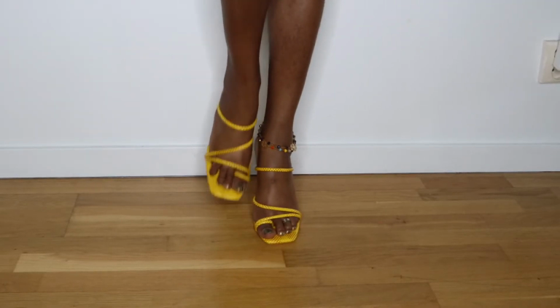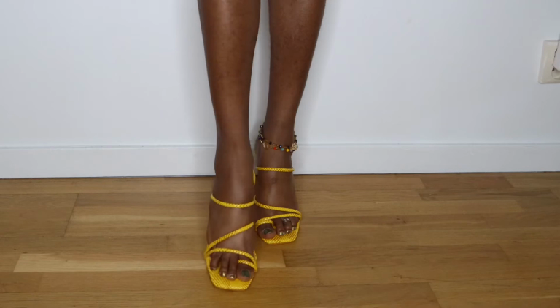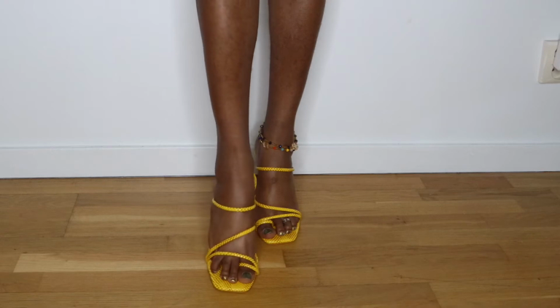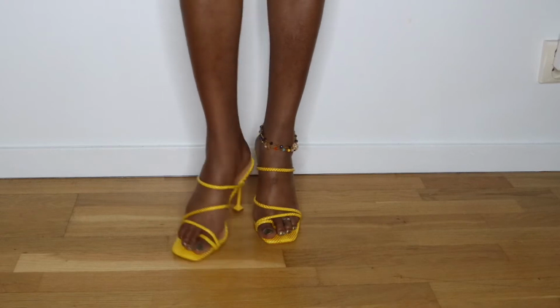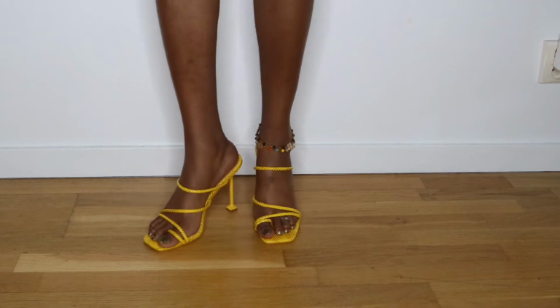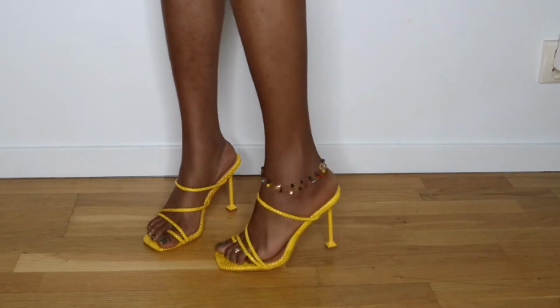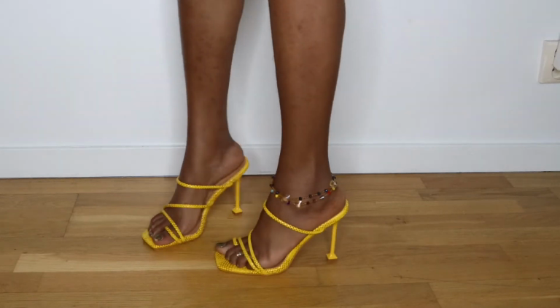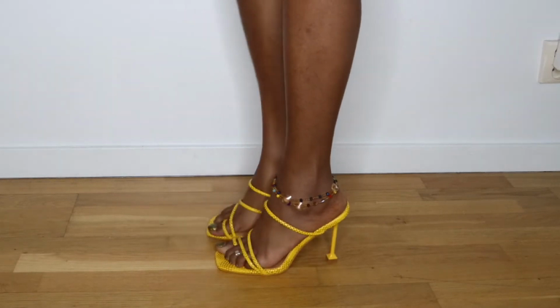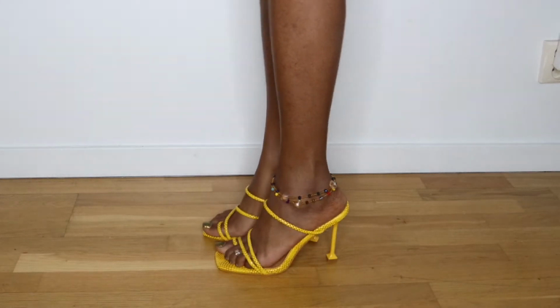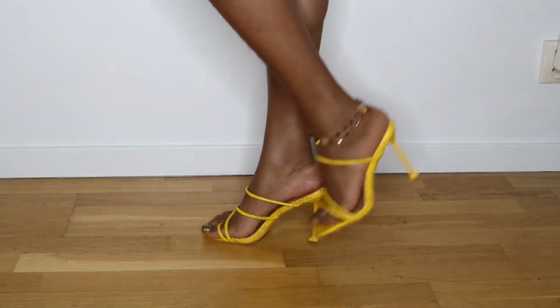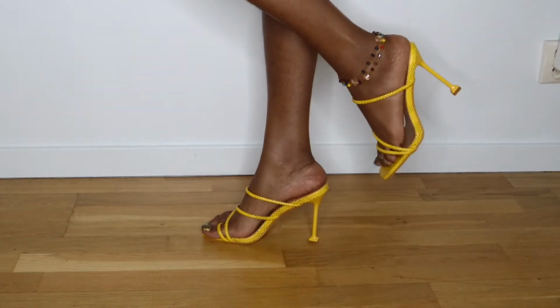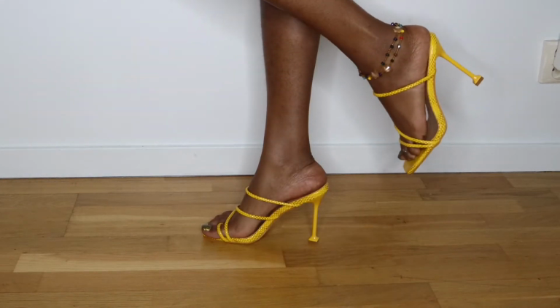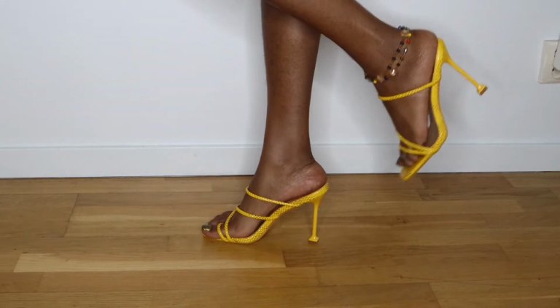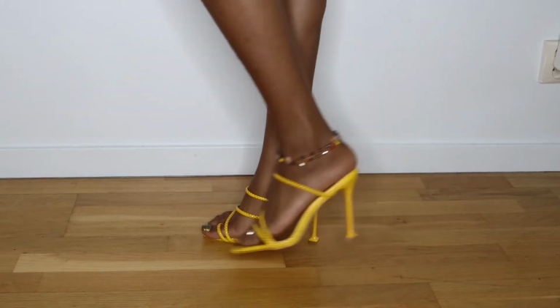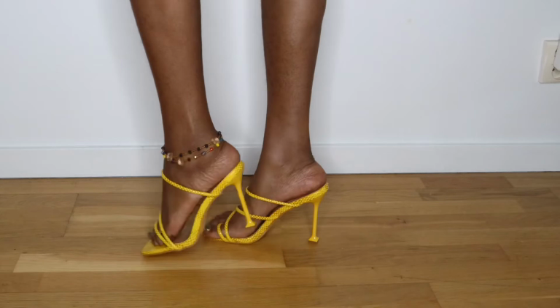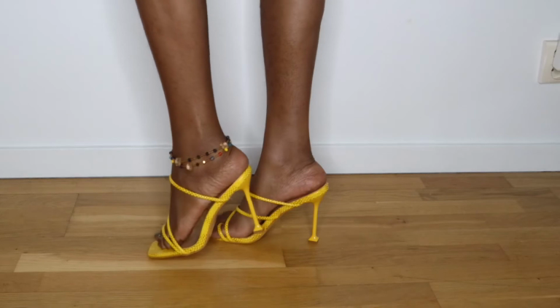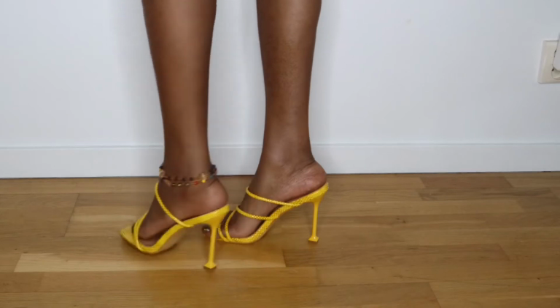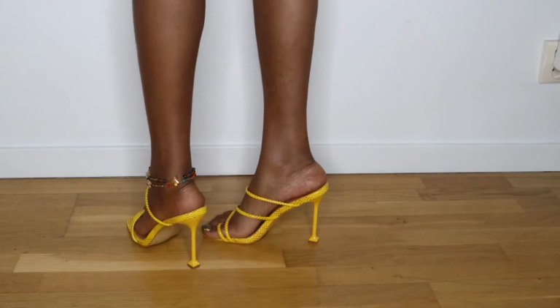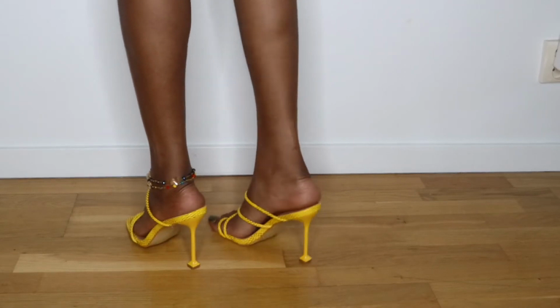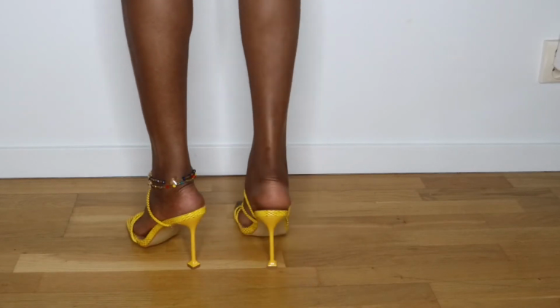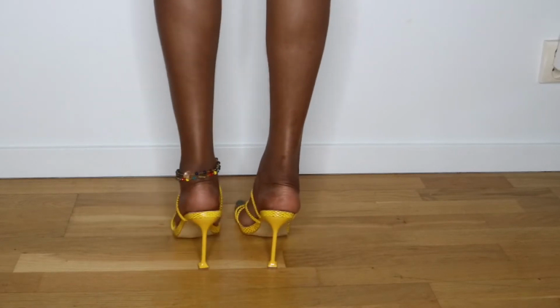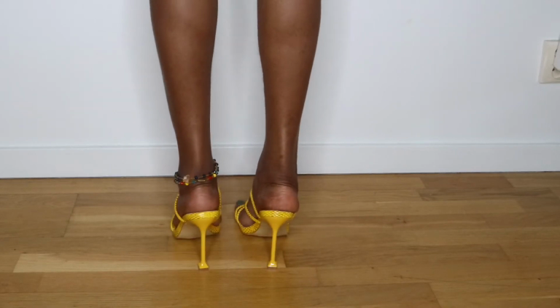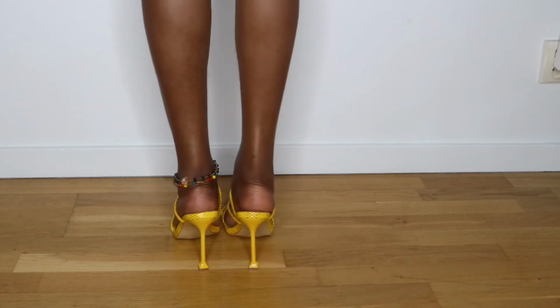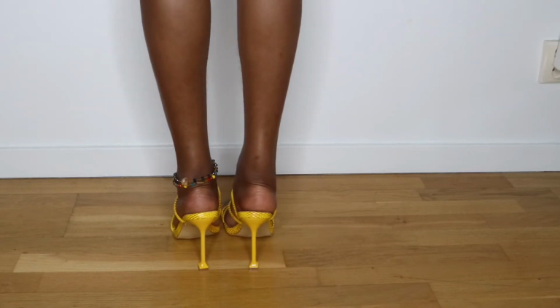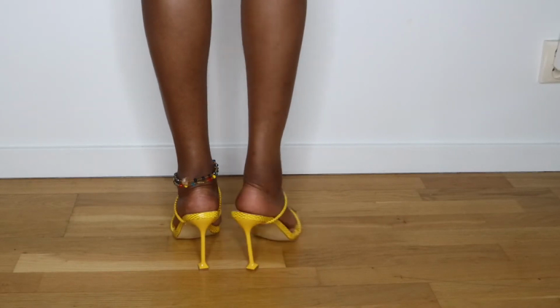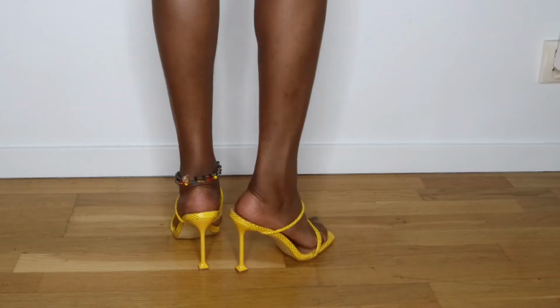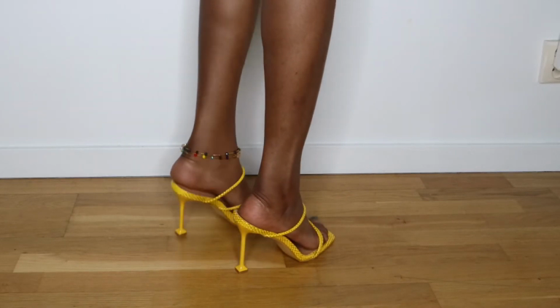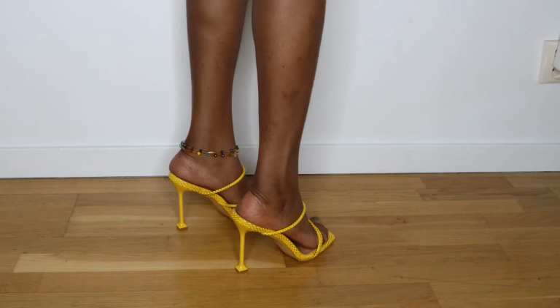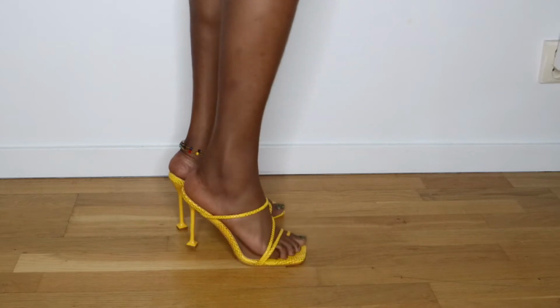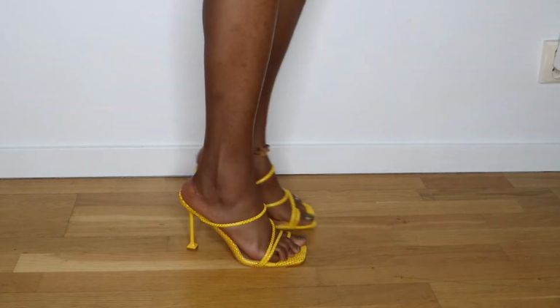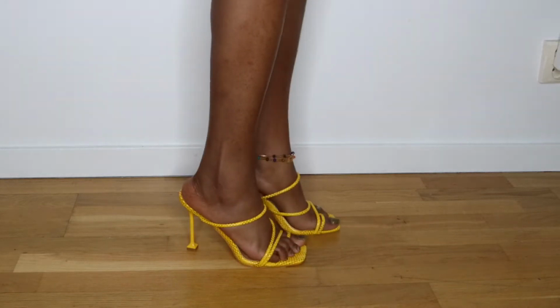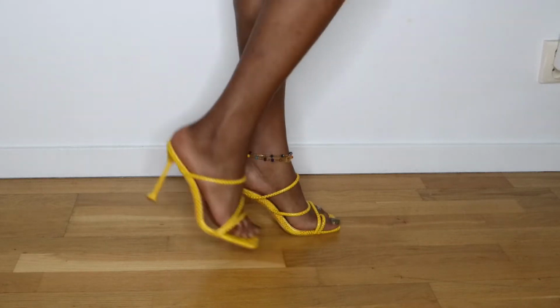This is the second pair from Shein — it's the same shoe as the first one, just in yellow. As I said before, it's very comfortable, just make sure you apply the cream a little bit earlier before wearing them and you're good to go.